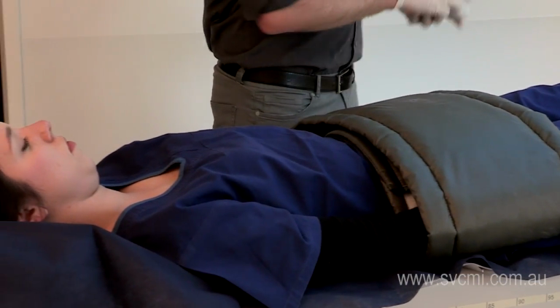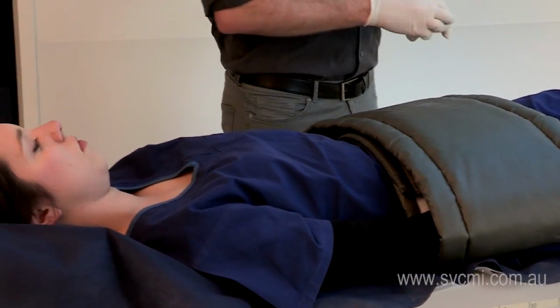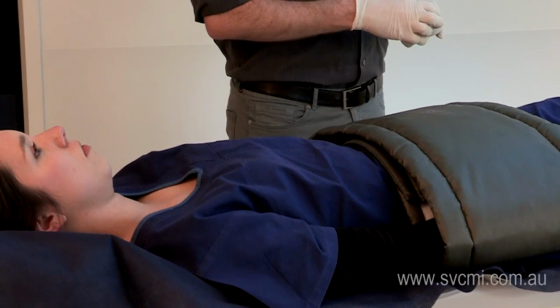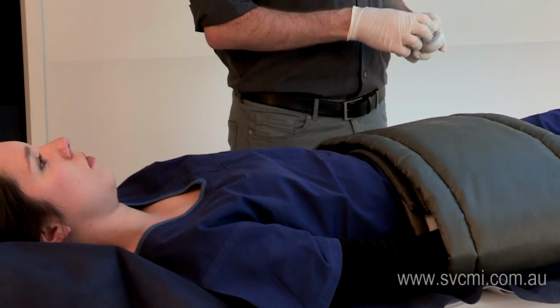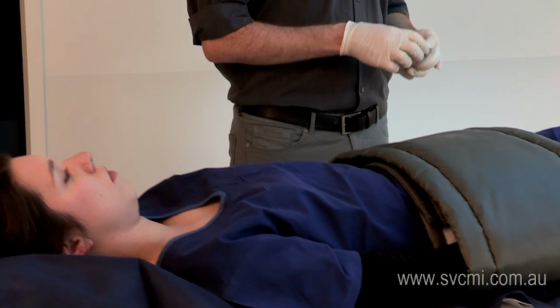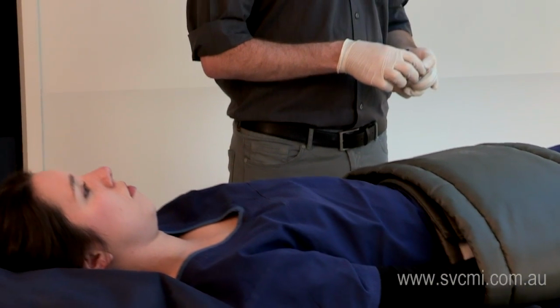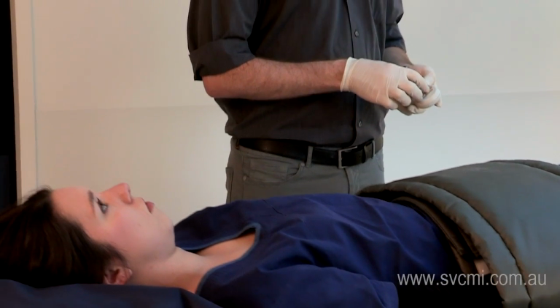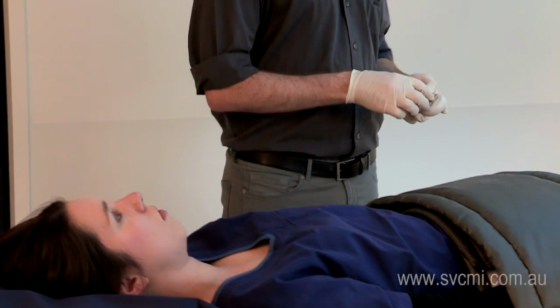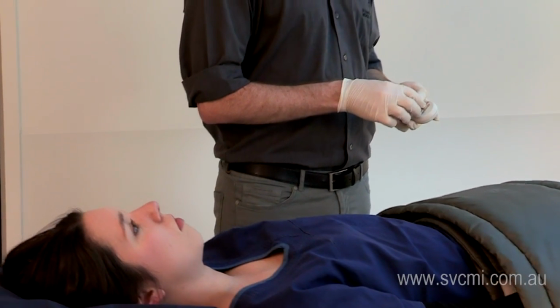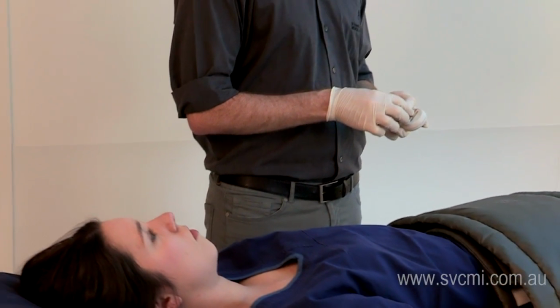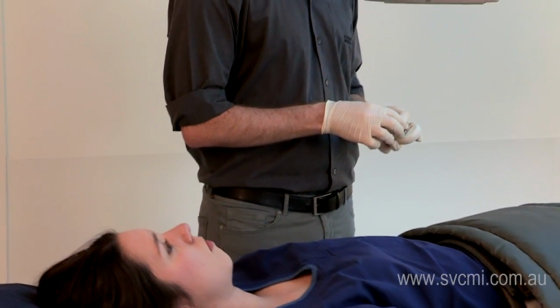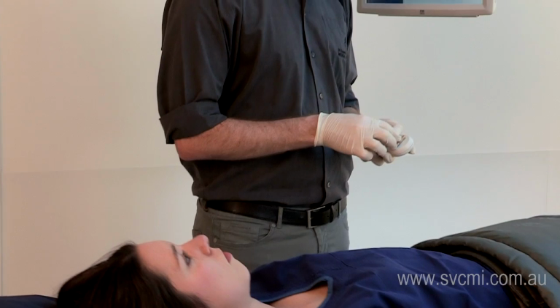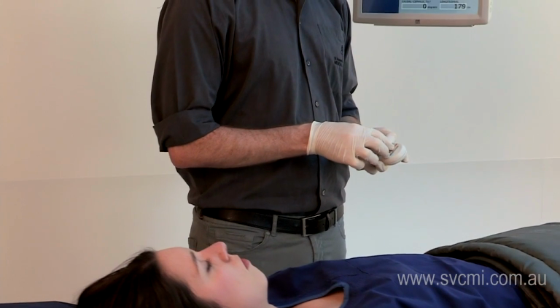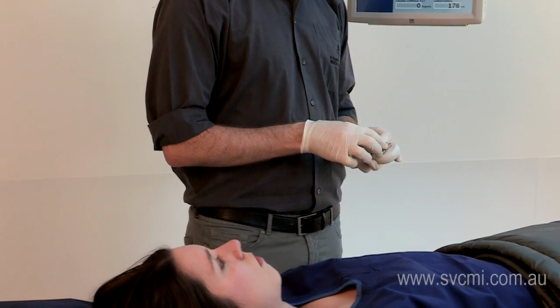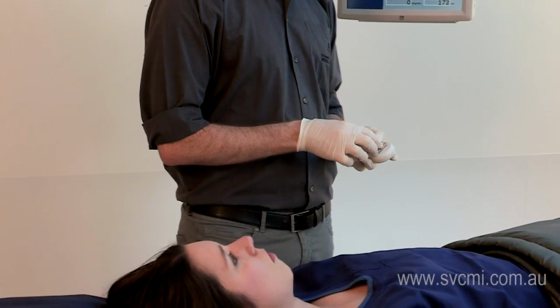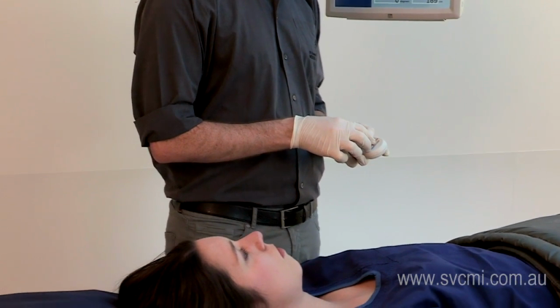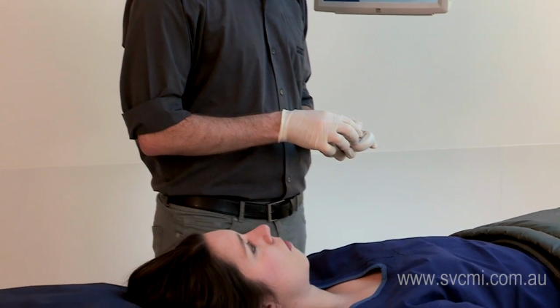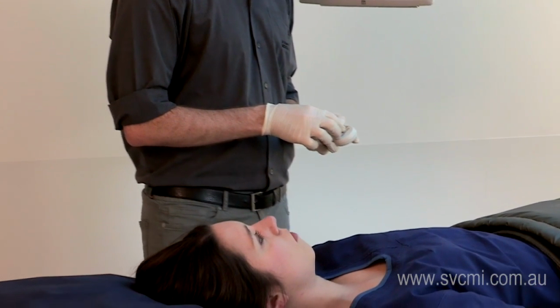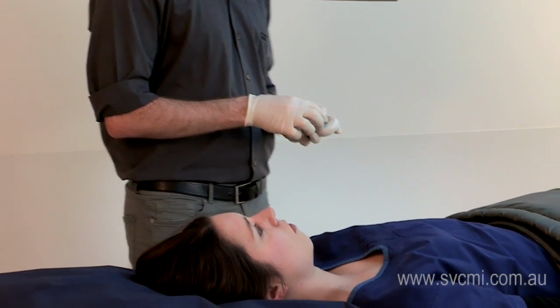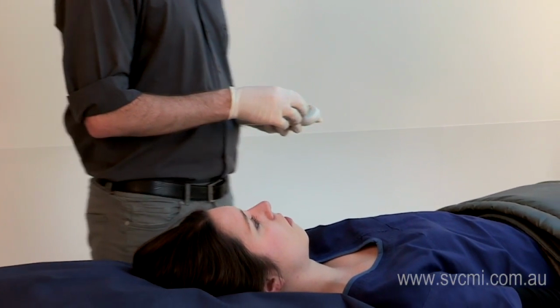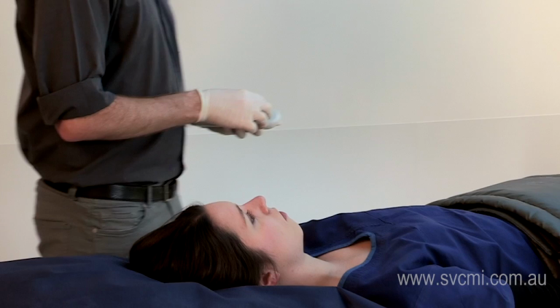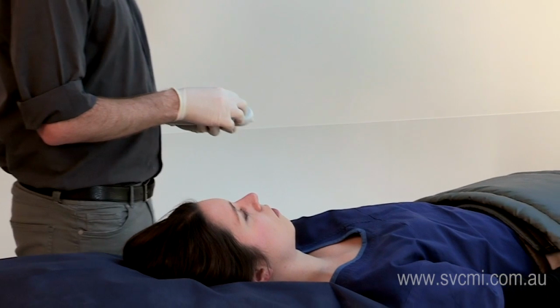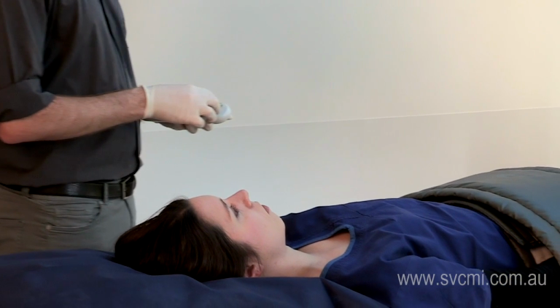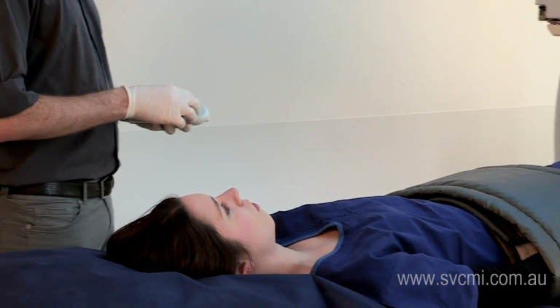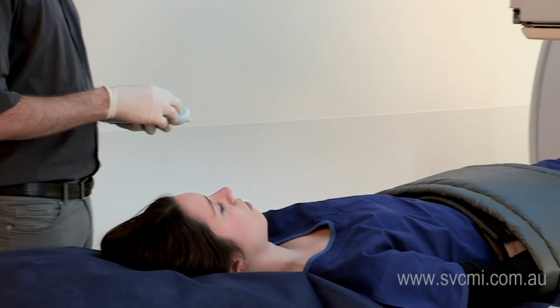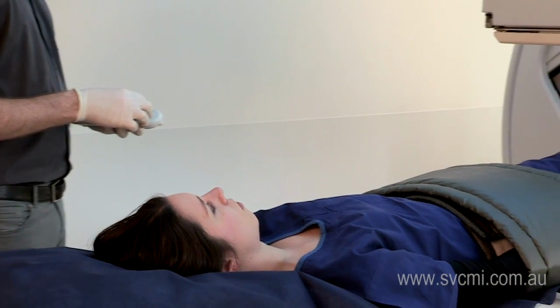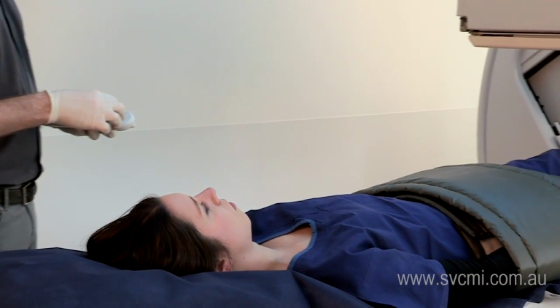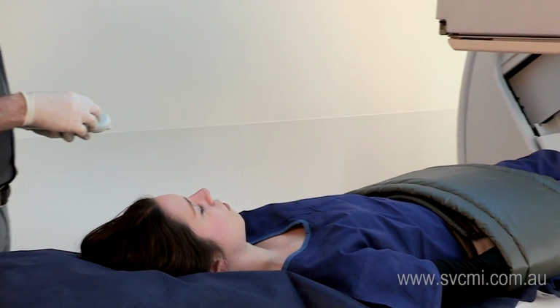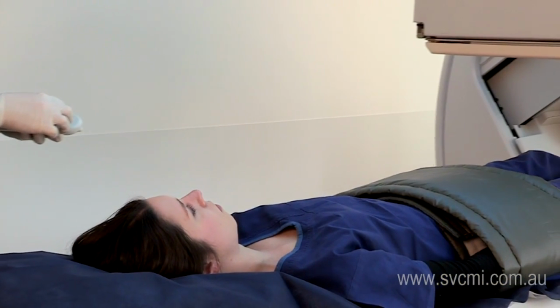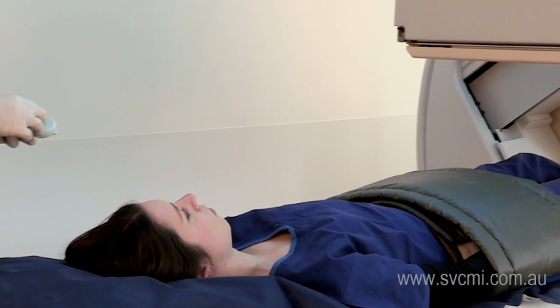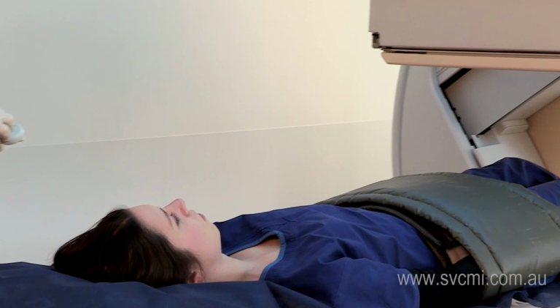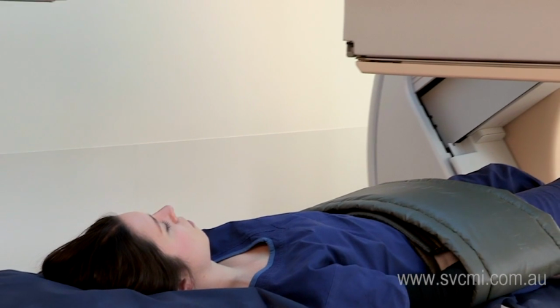You will then be administered the radioactive tracer either by injection into a vein, under the skin surface, inhaled, or ingested, depending on what type of scan you are having.